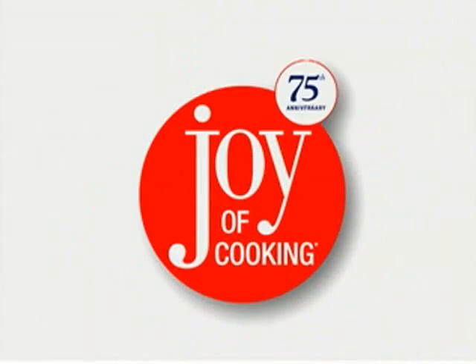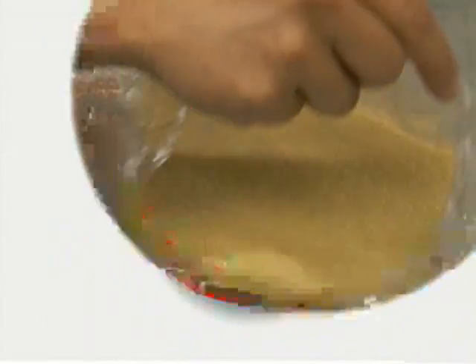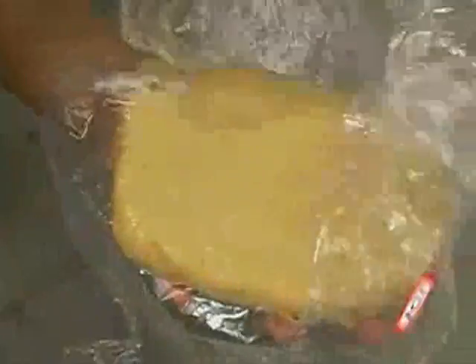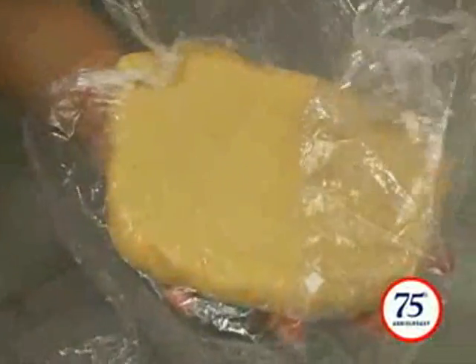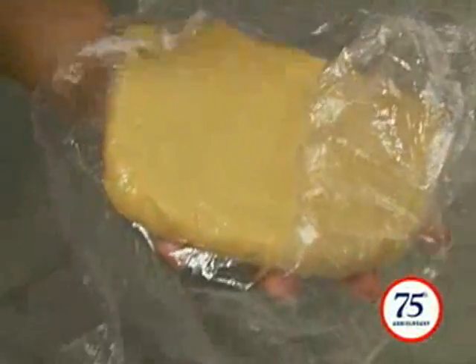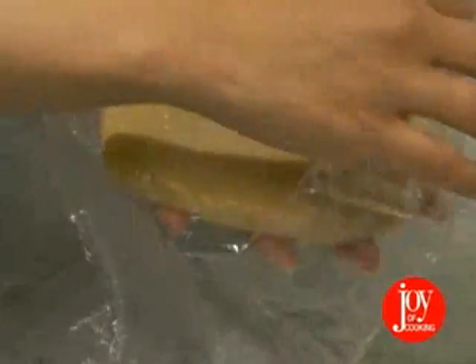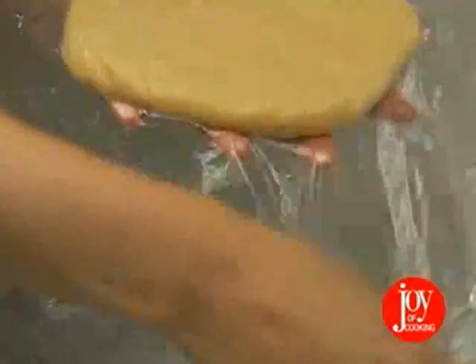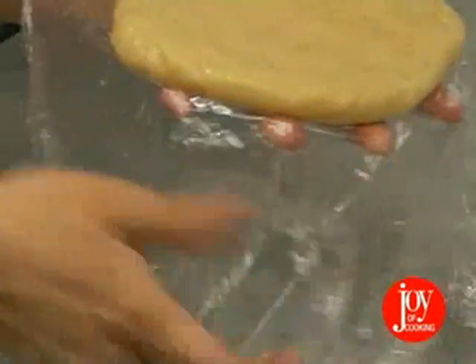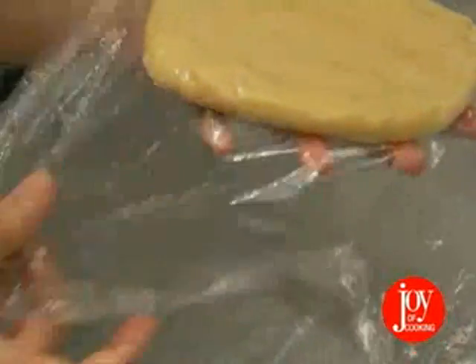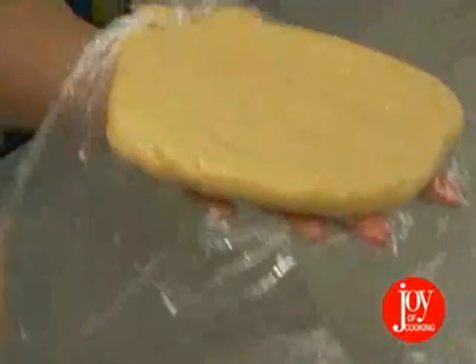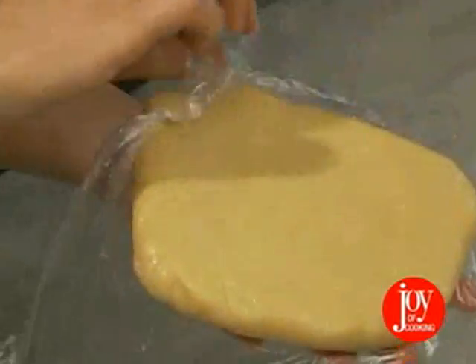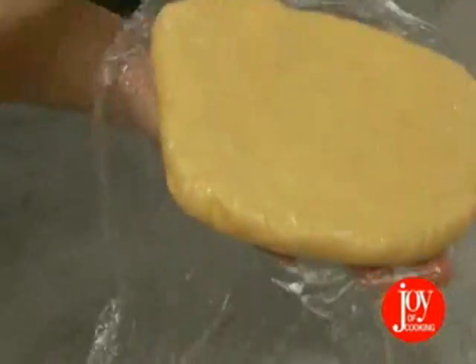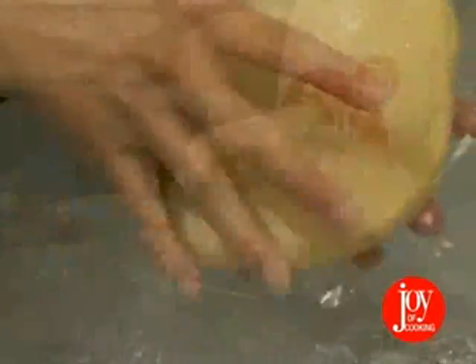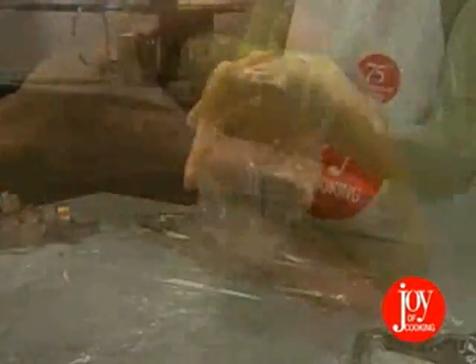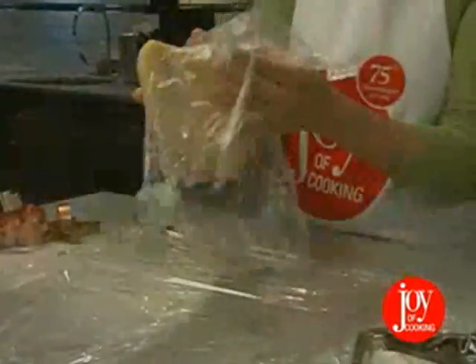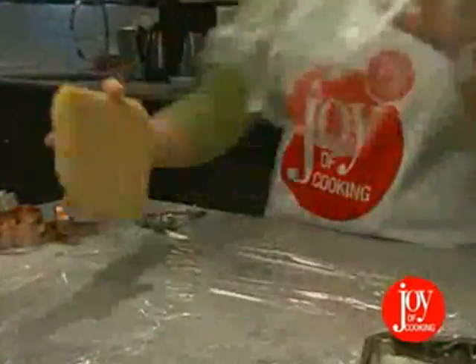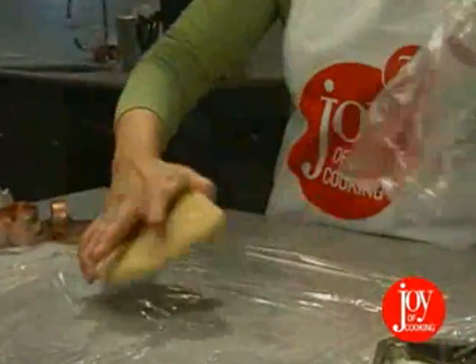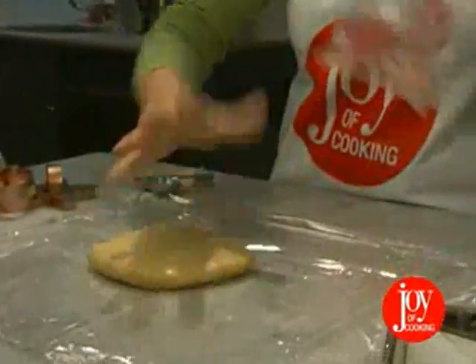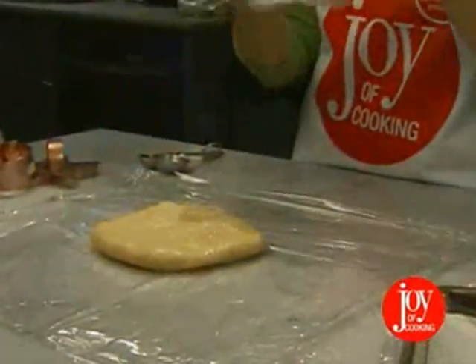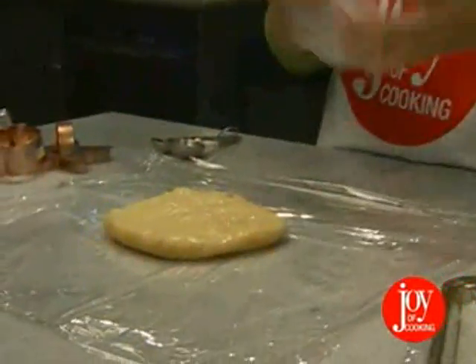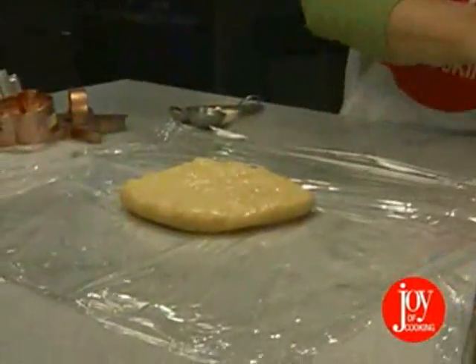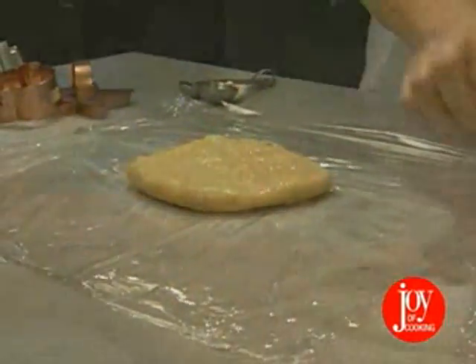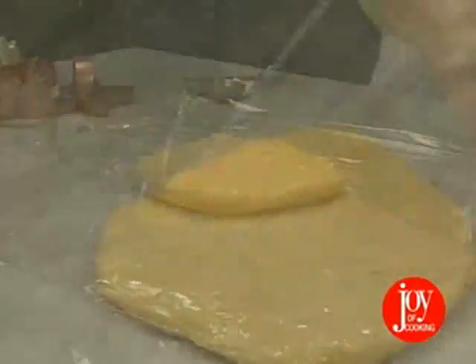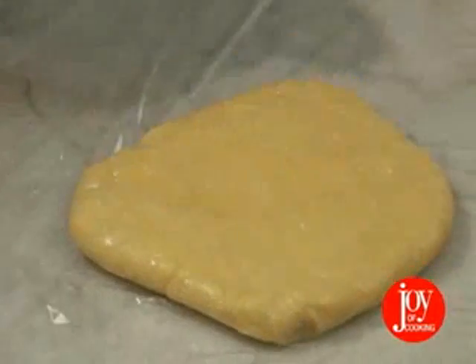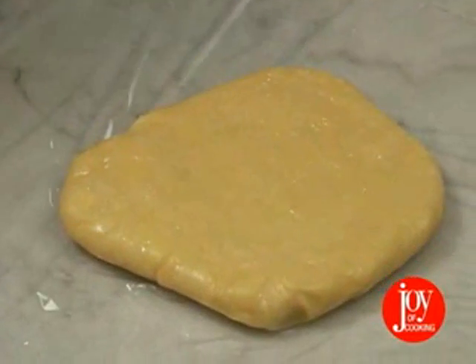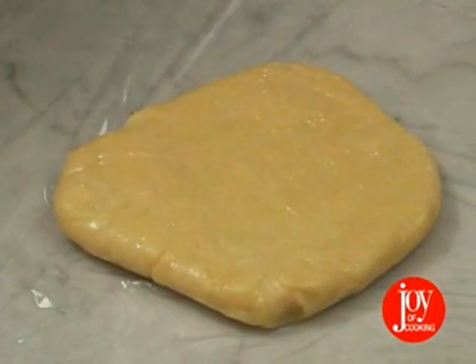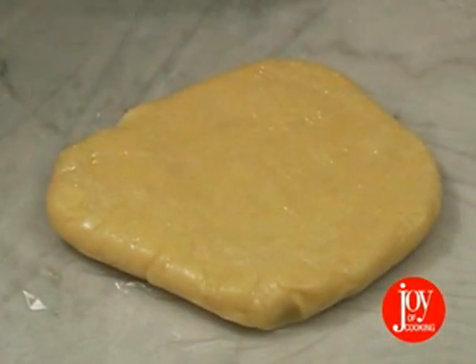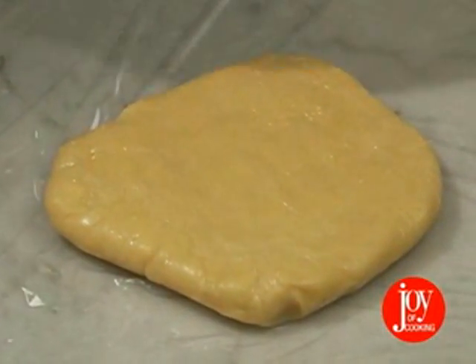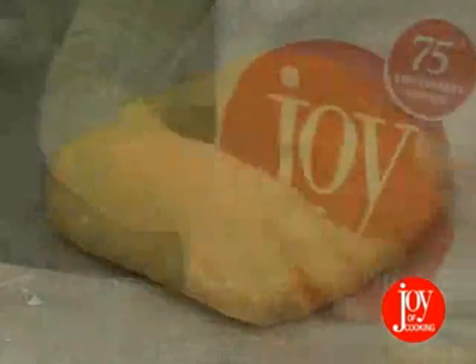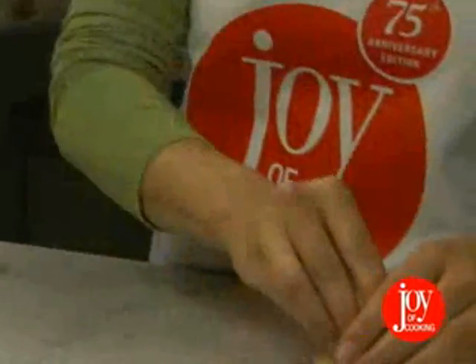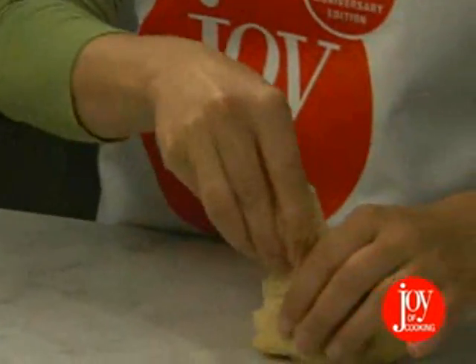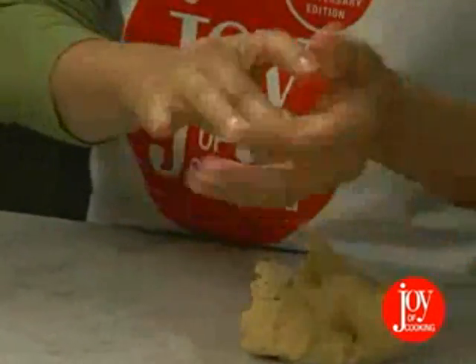Here we have the basic dough that we've let chill in the refrigerator. This disc is a third of the dough. You'll want to work with one disc at a time. We have the oven preheating to 350 degrees — make sure to preheat the oven 20 minutes before baking.